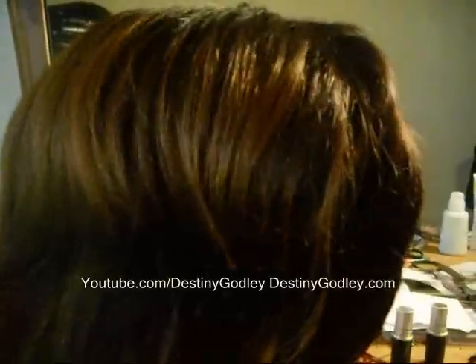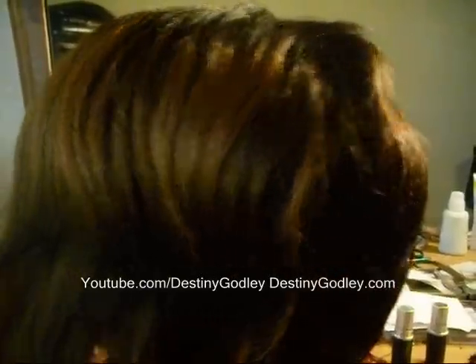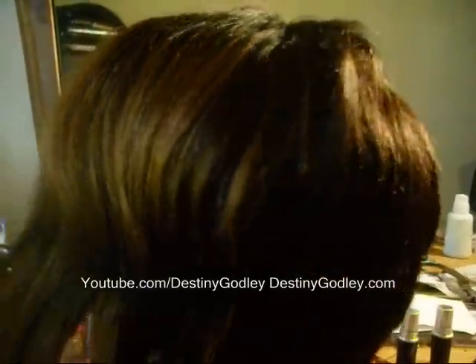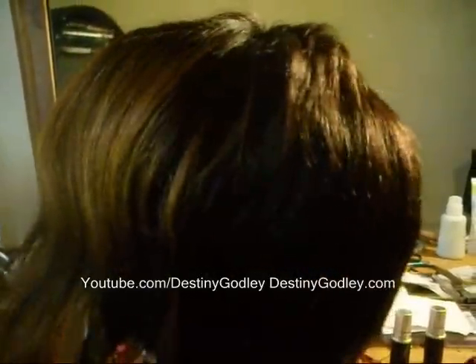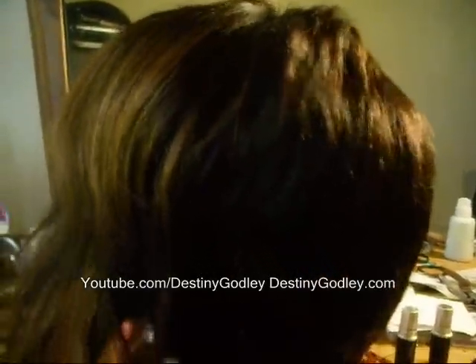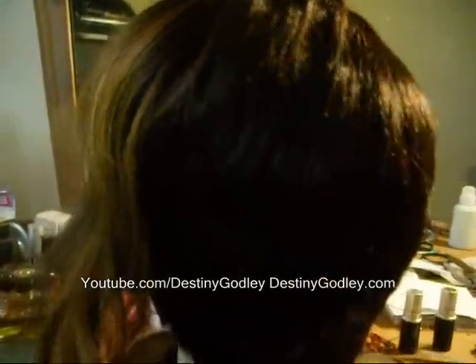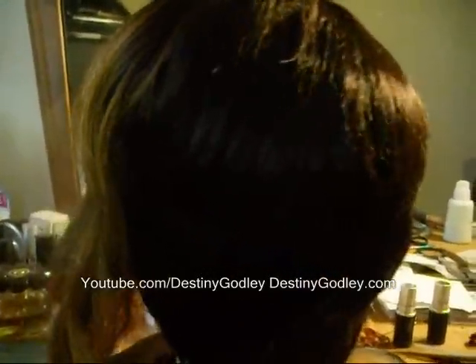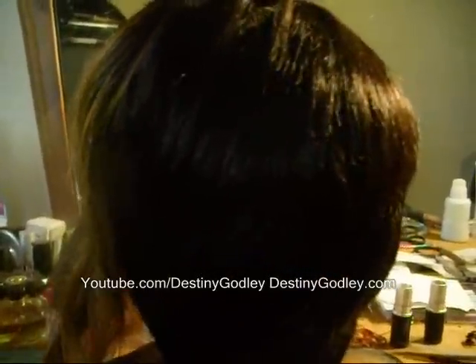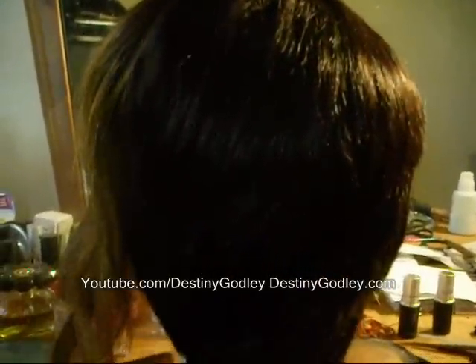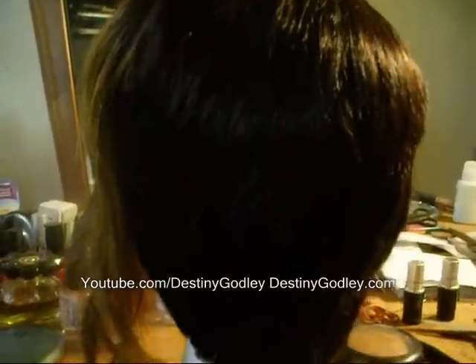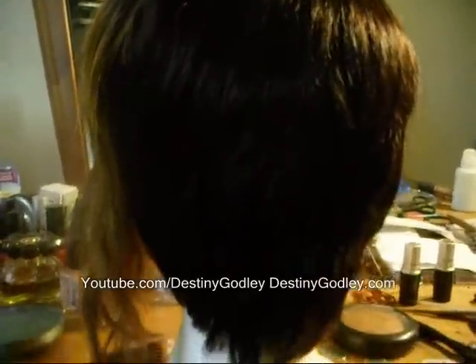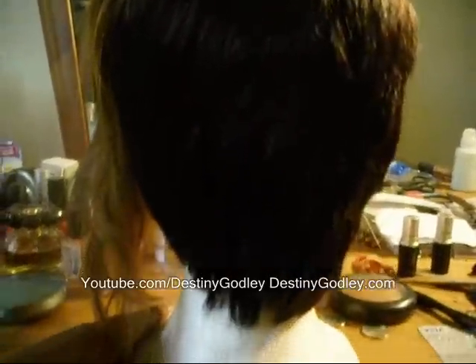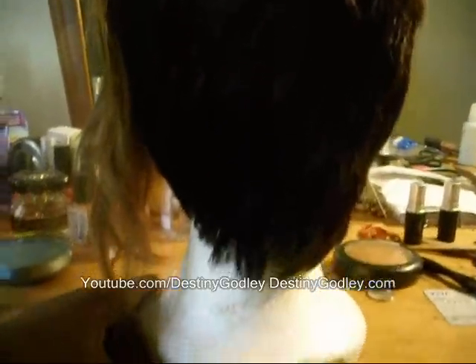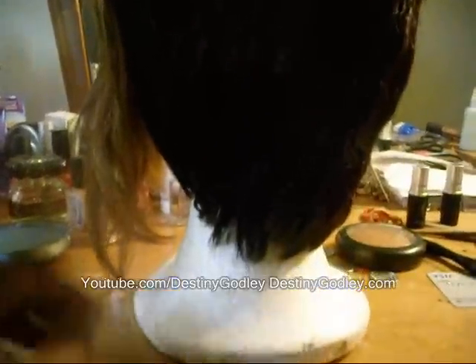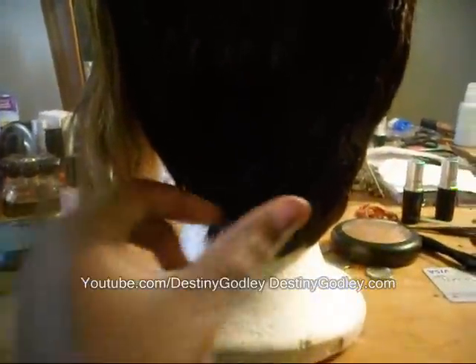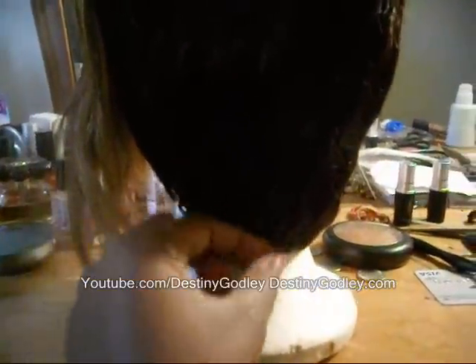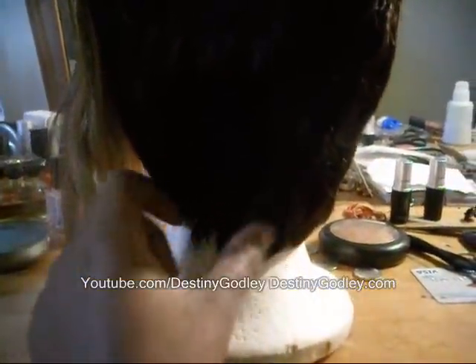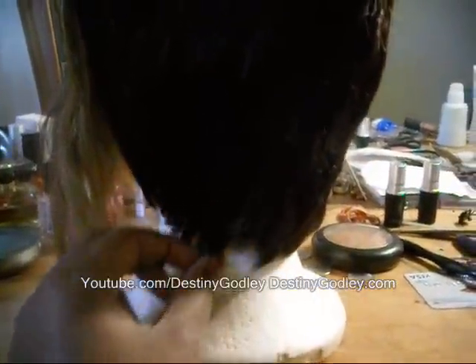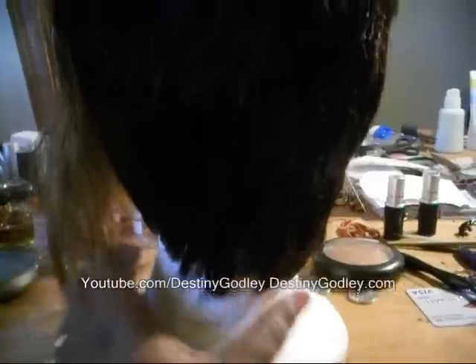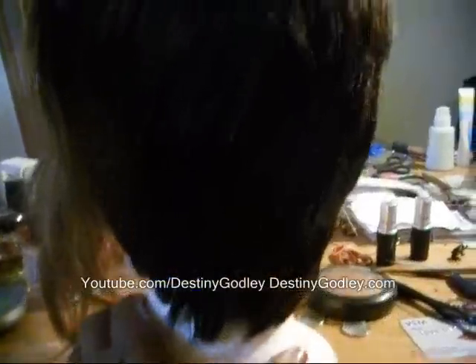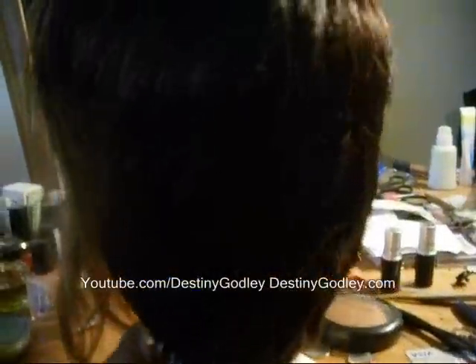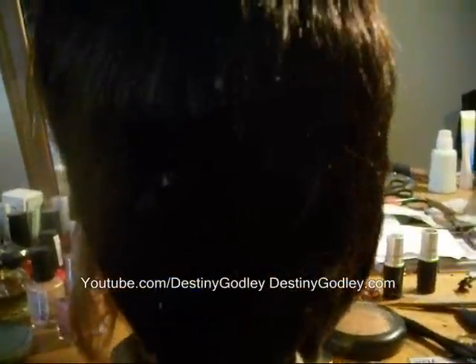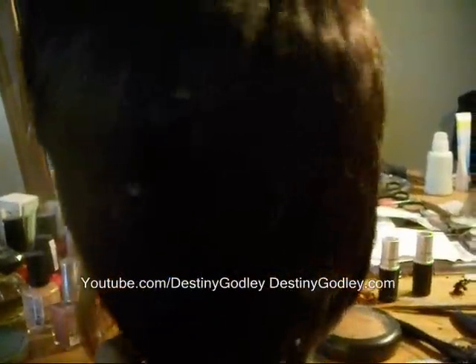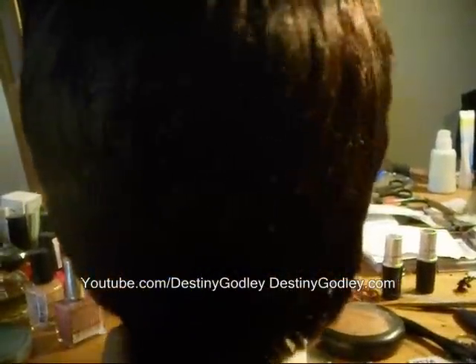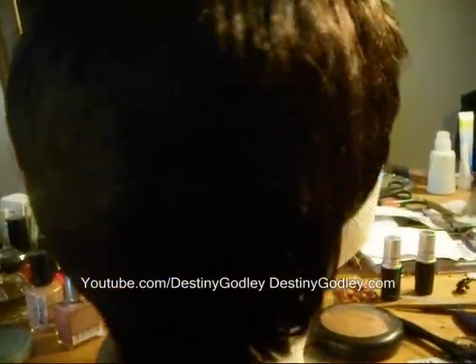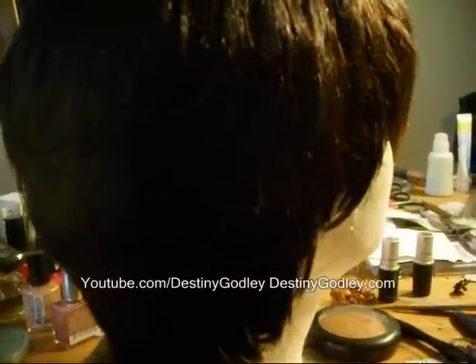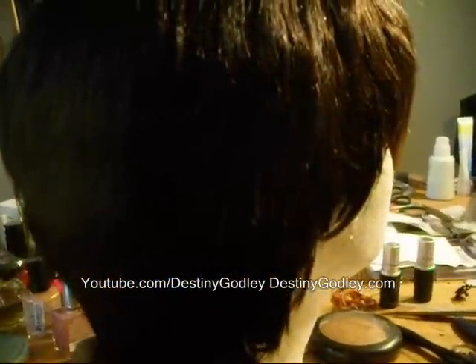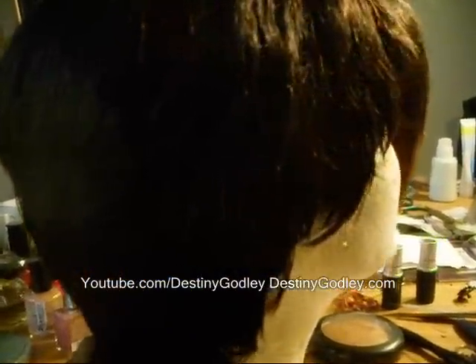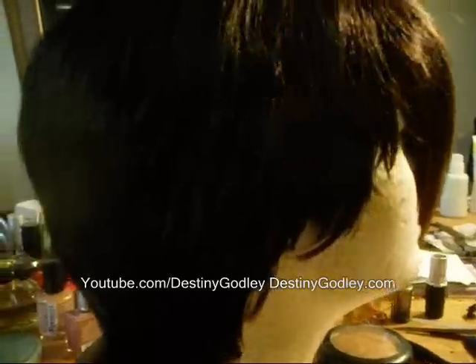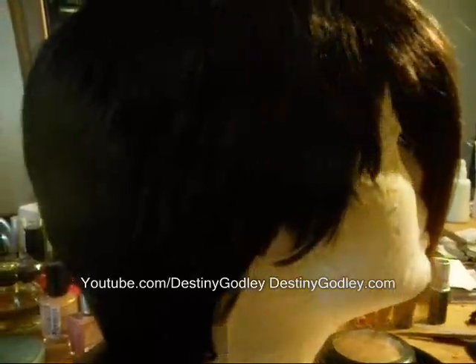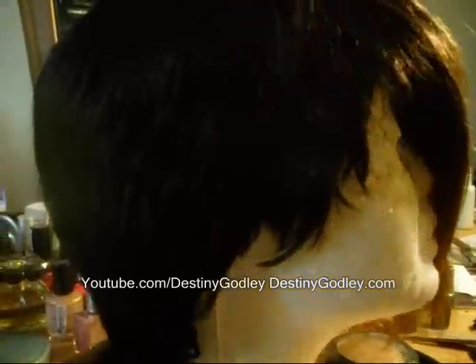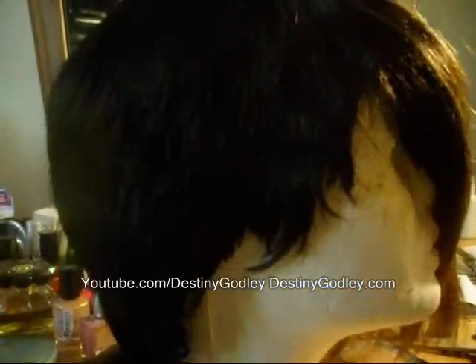This is it from the back — tapered, short, very close — and here you go from the other side.